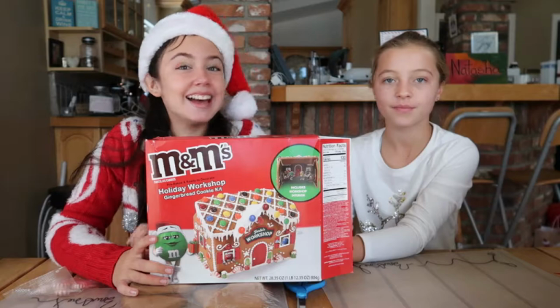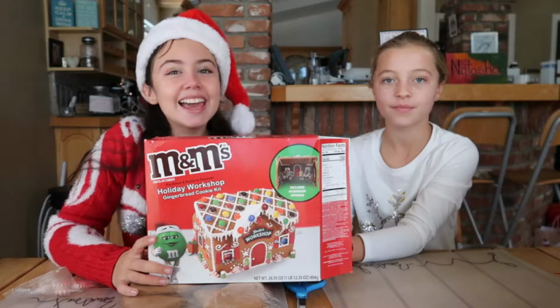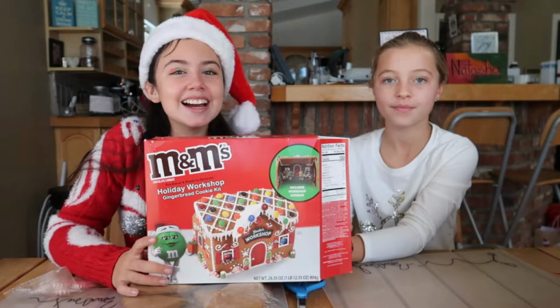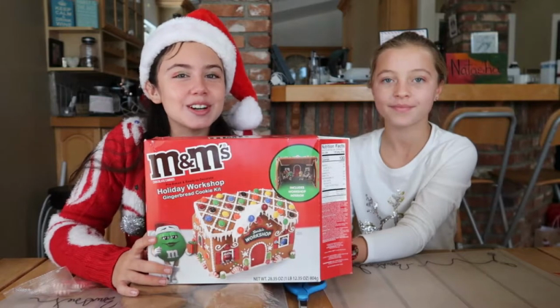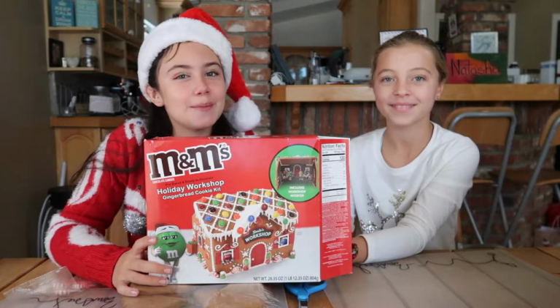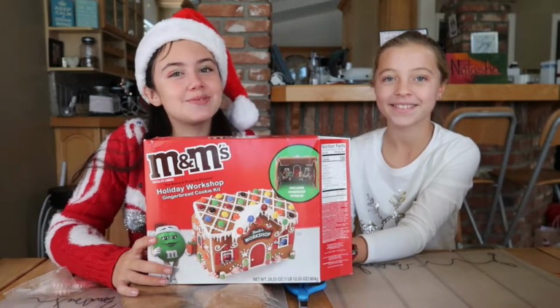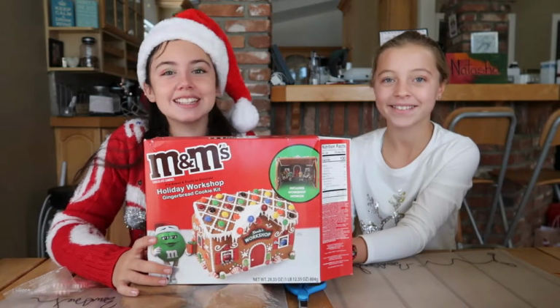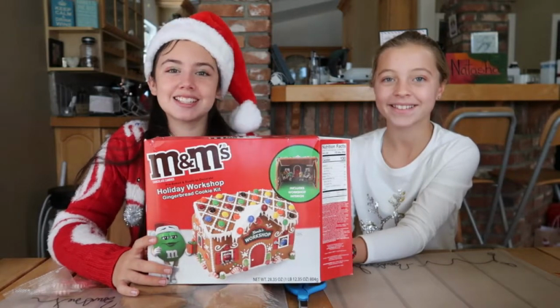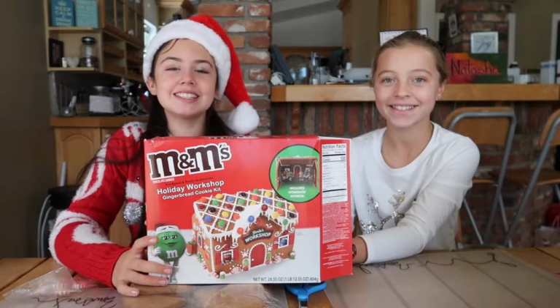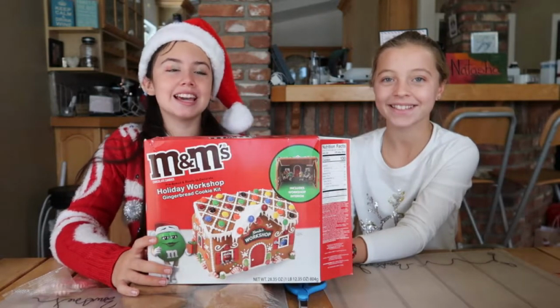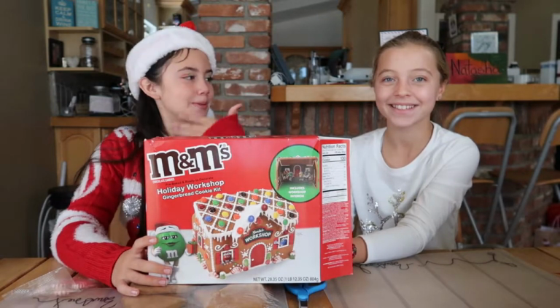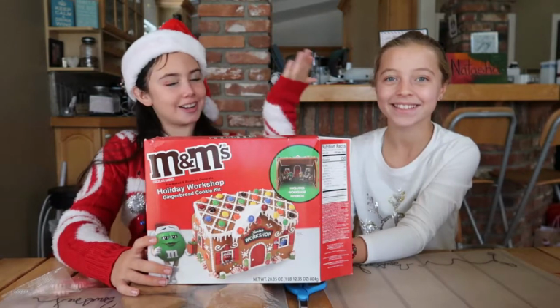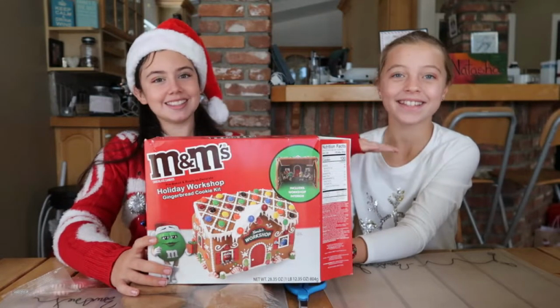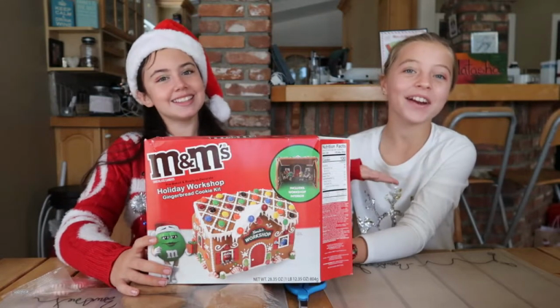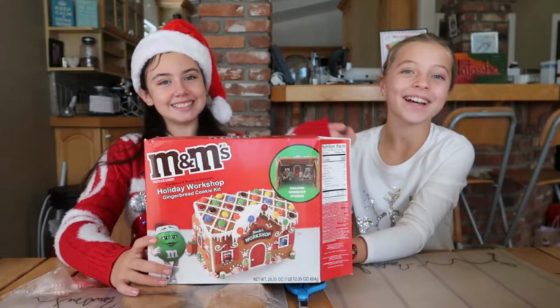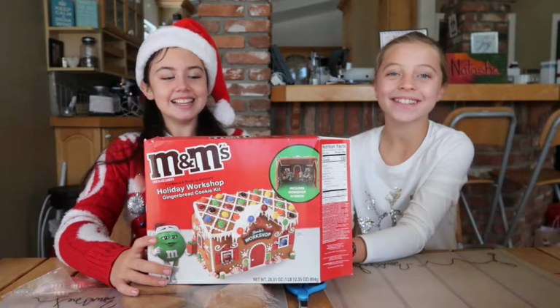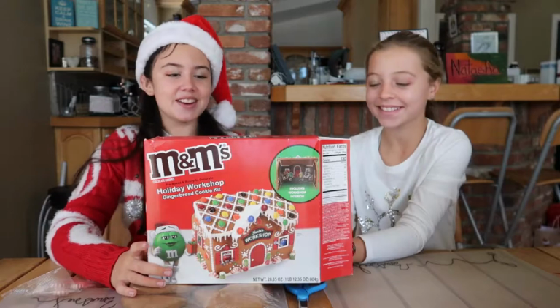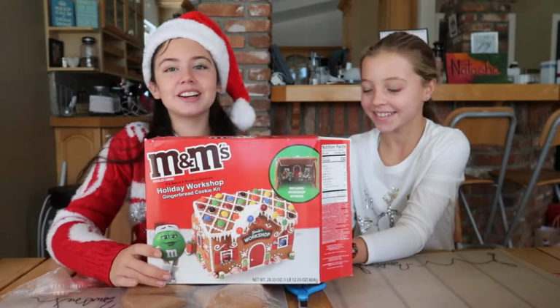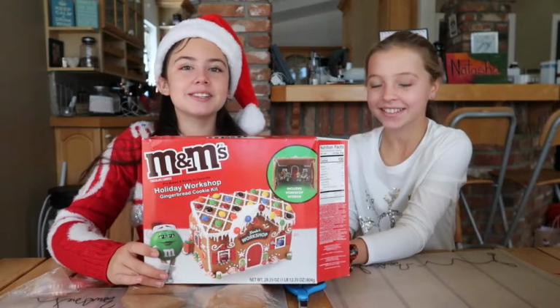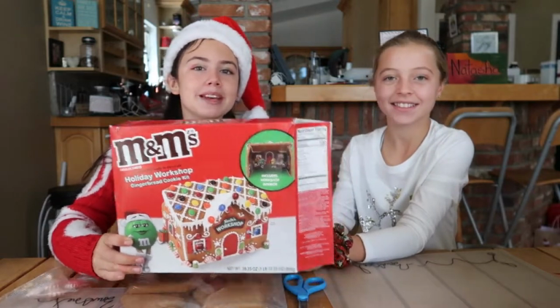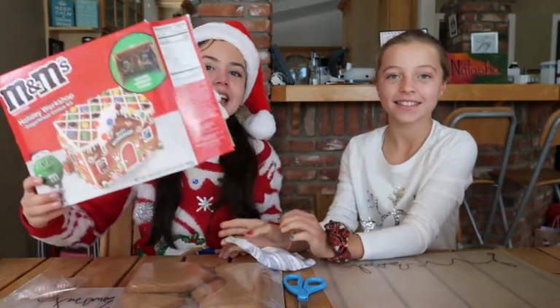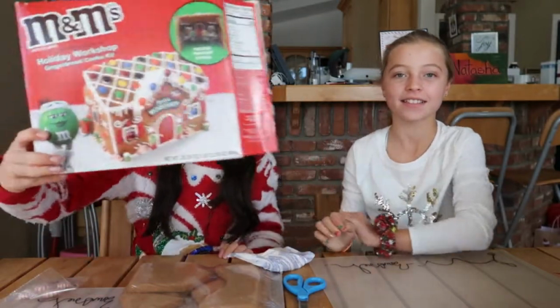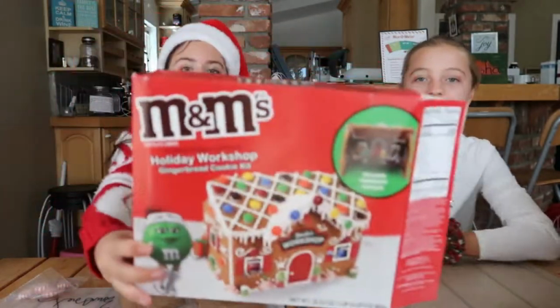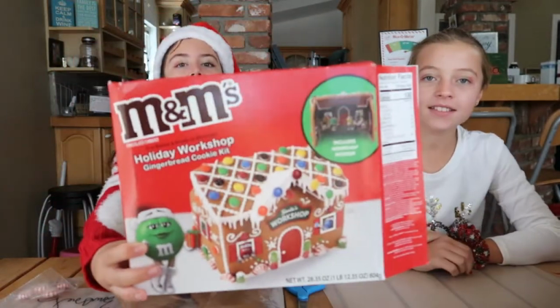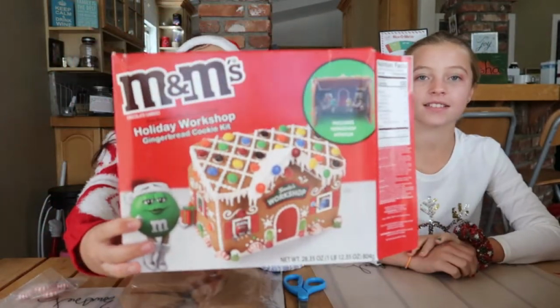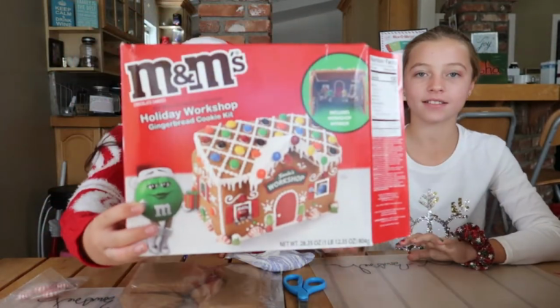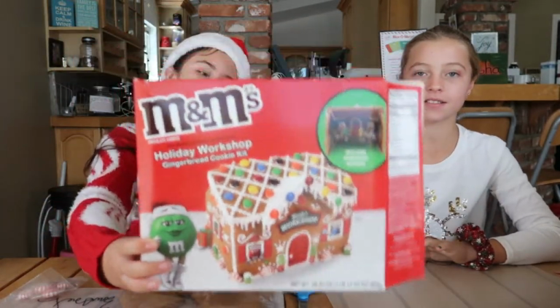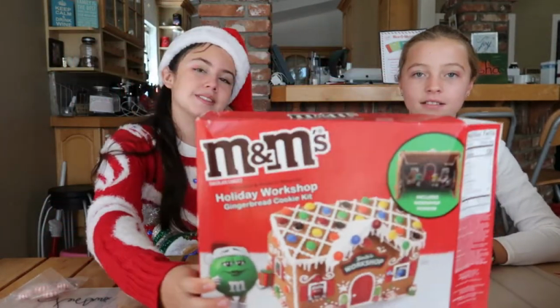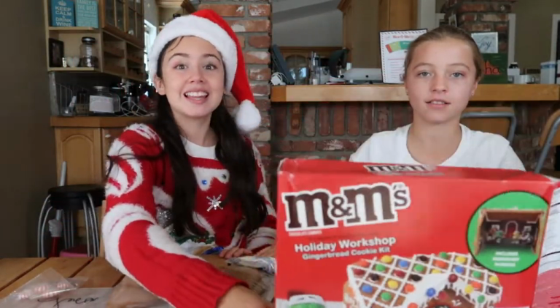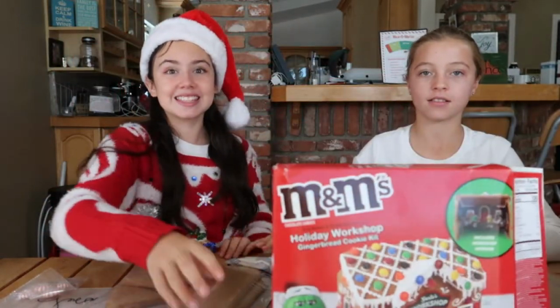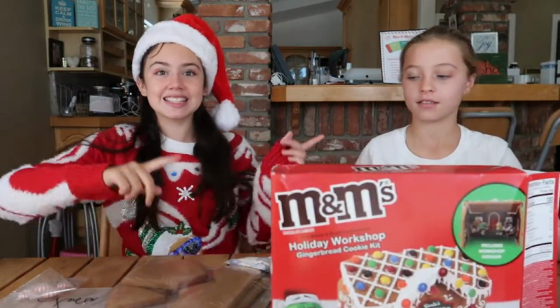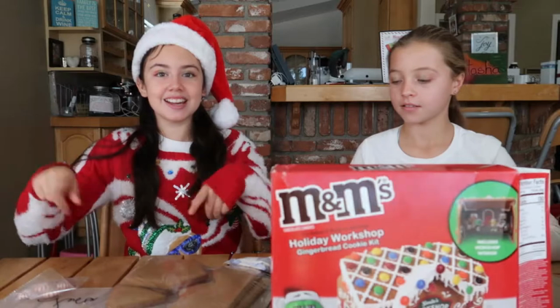Hey guys, what's up? It's me, Natasha, and today I'm with my friend Kara. And we're going to be making an M&M's gingerbread house. Let's get started.